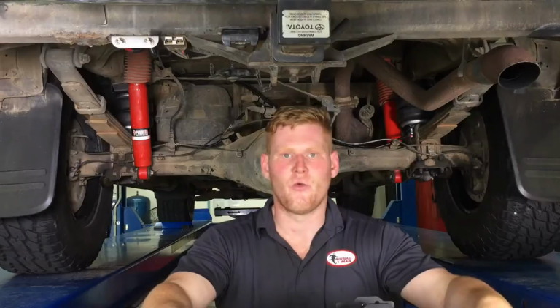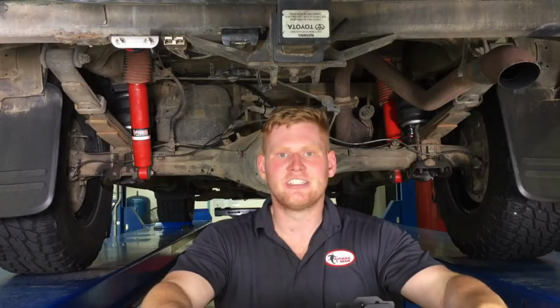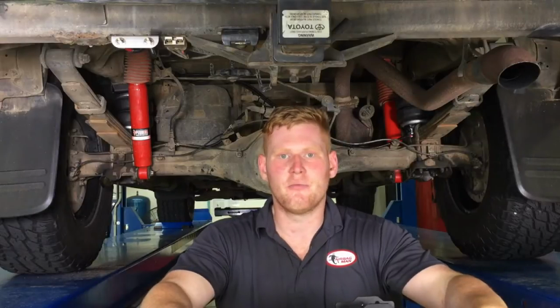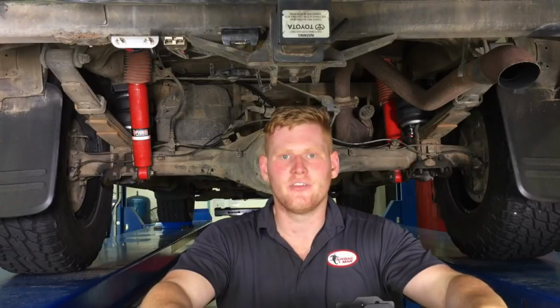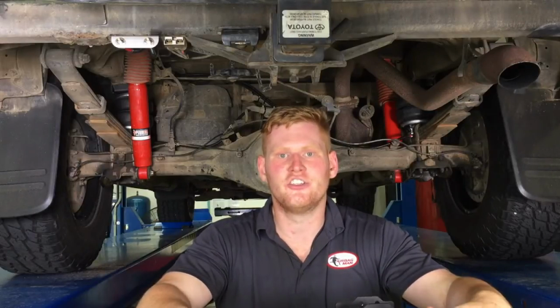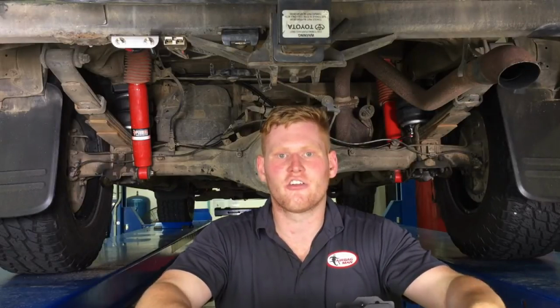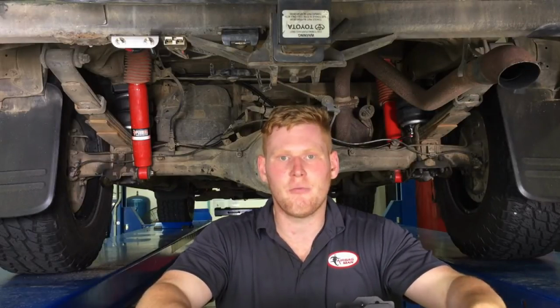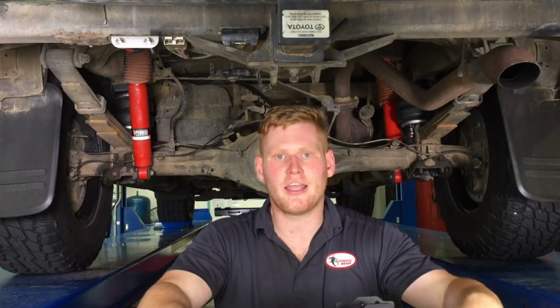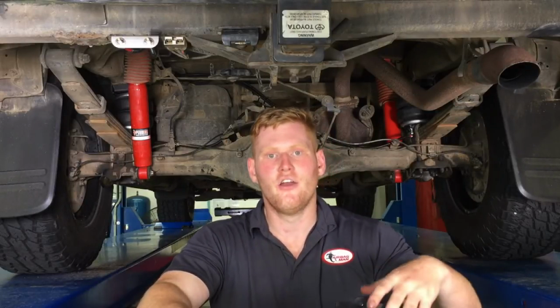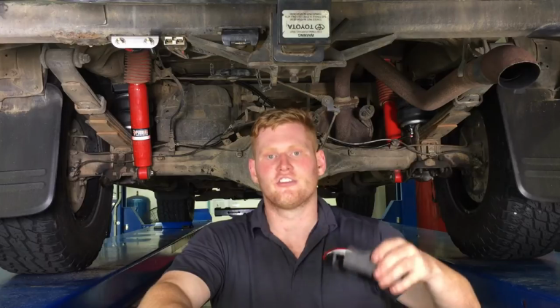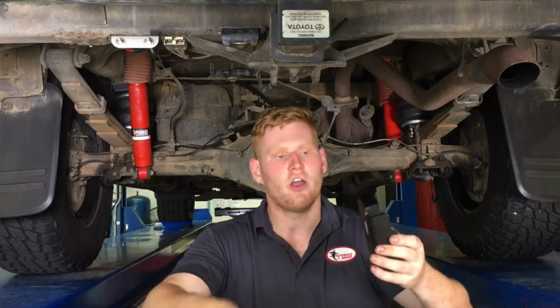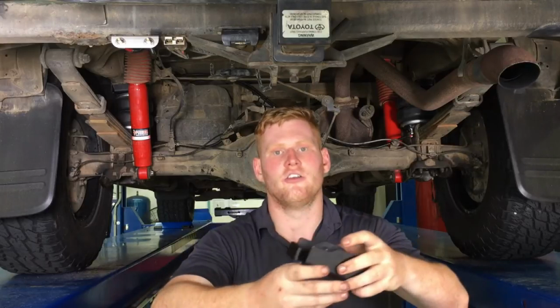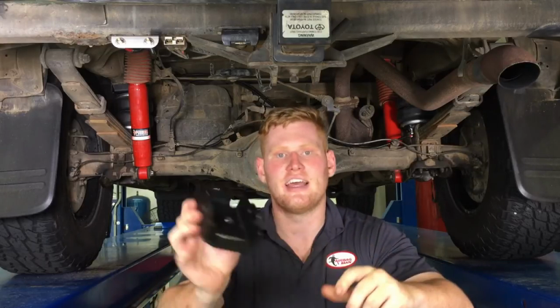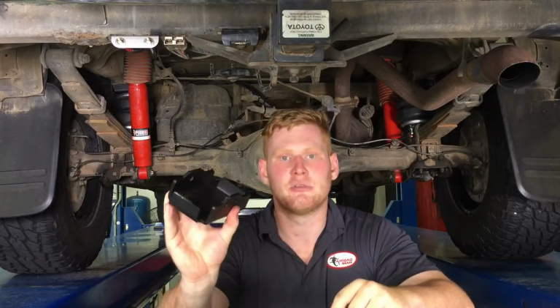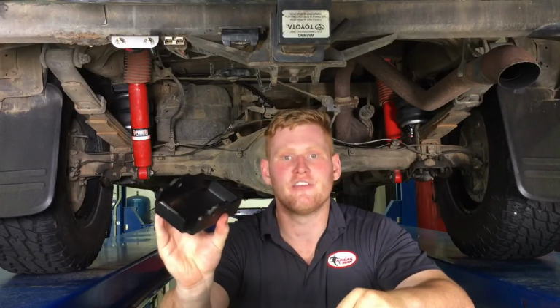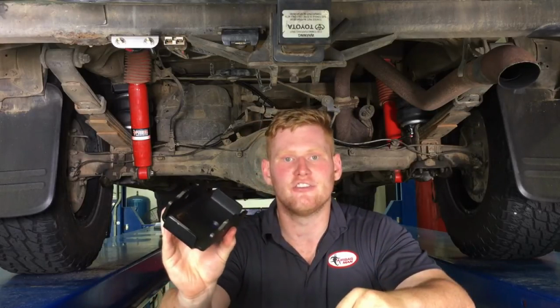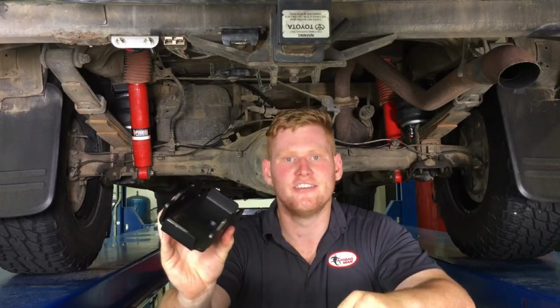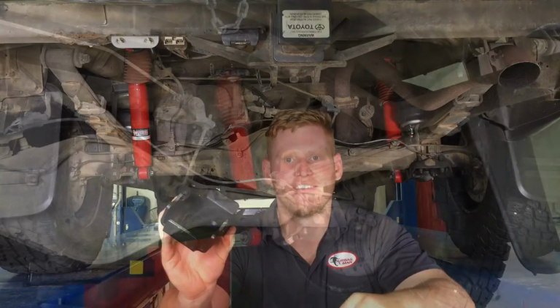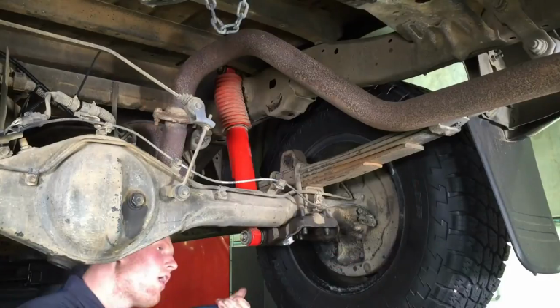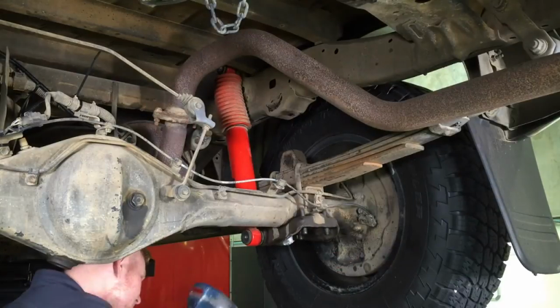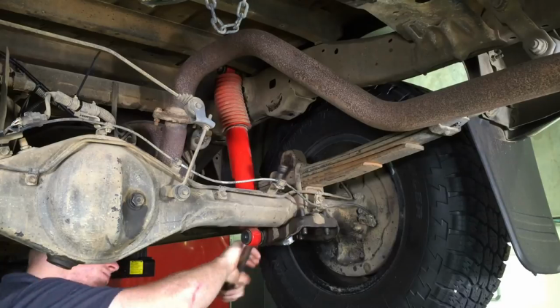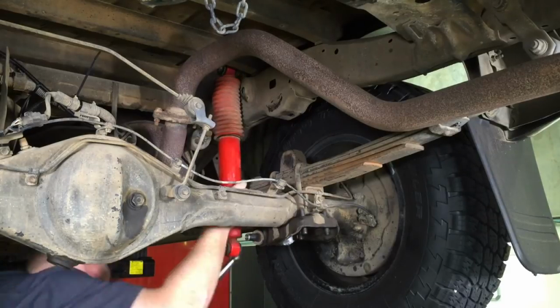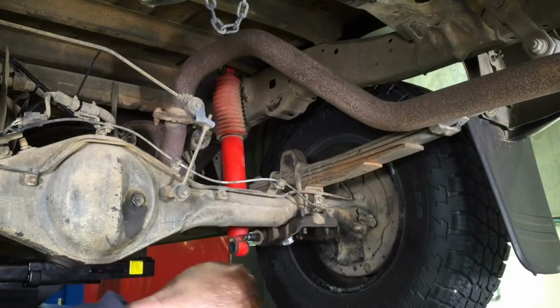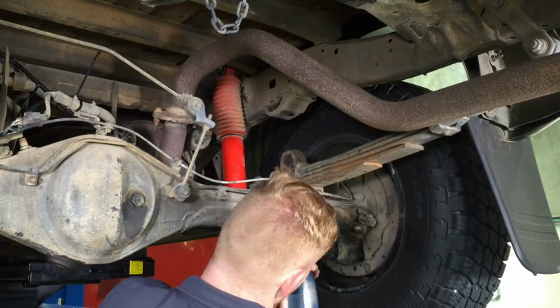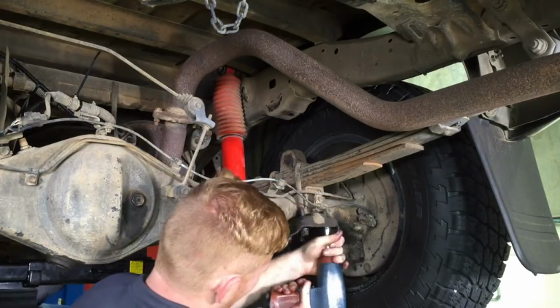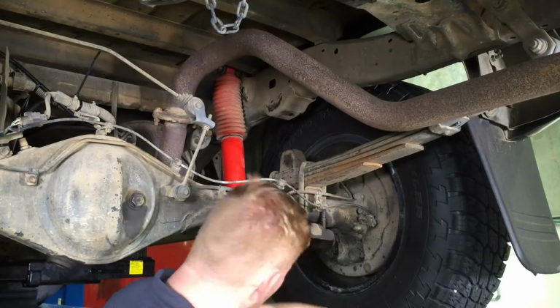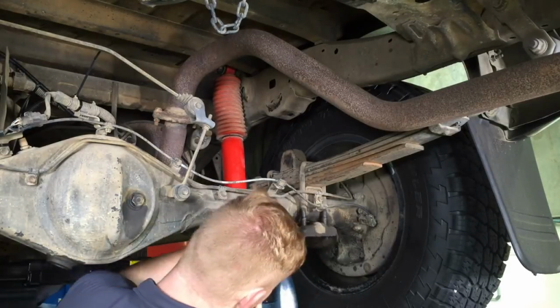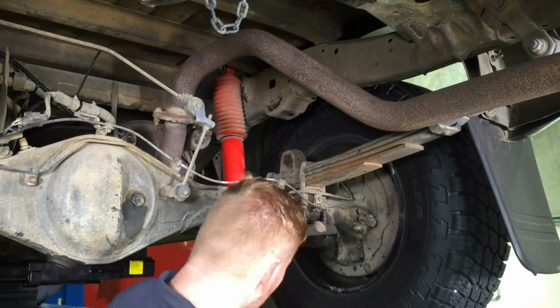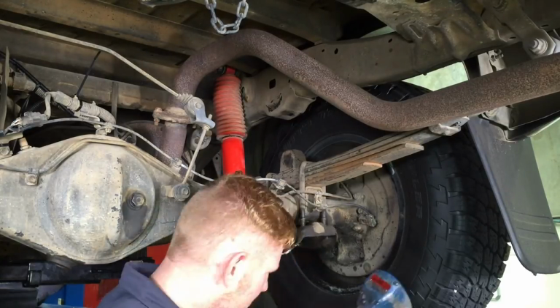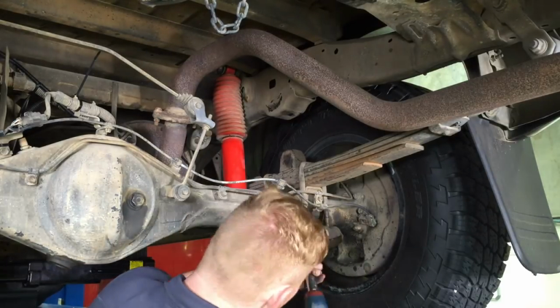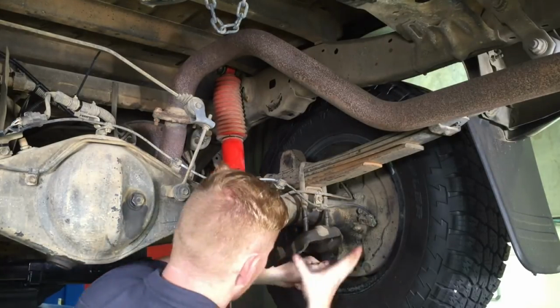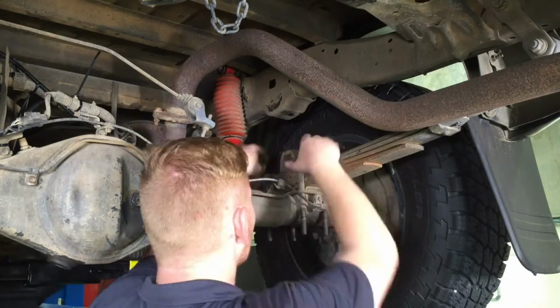When building your assembly, ensure you choose the correct upper bracket for the side you're working on, as they are specific for left and right.